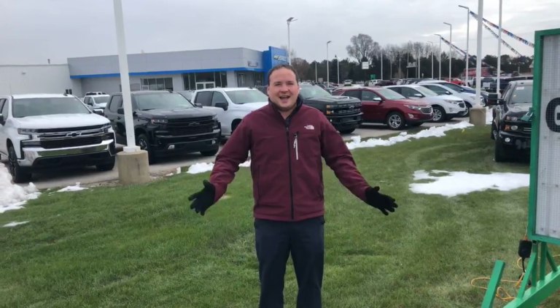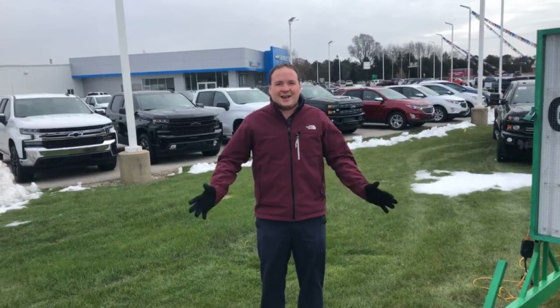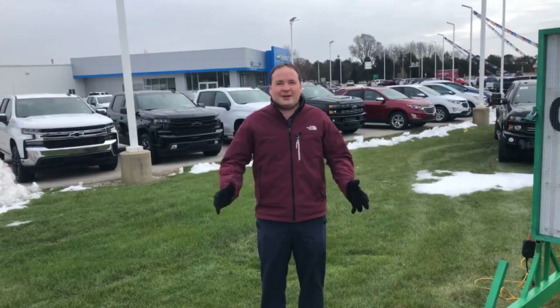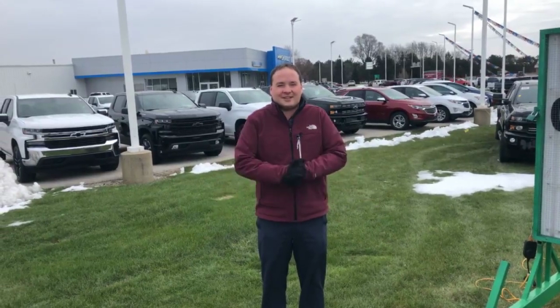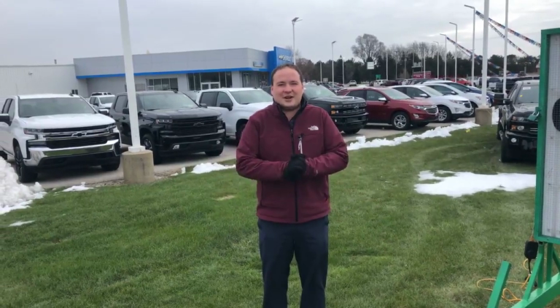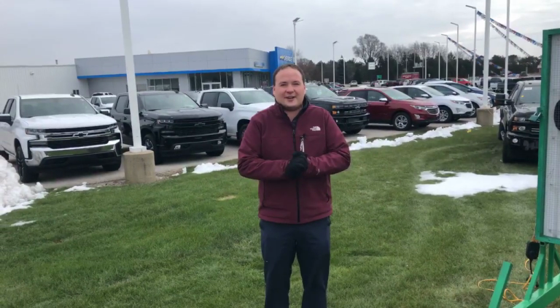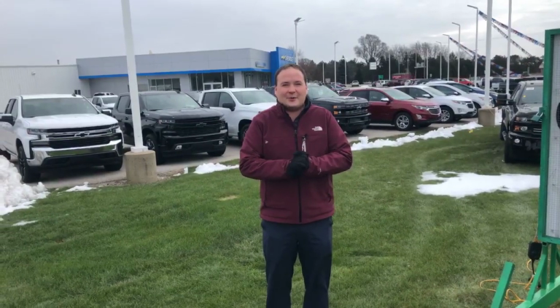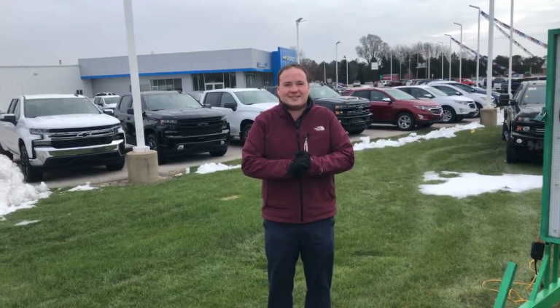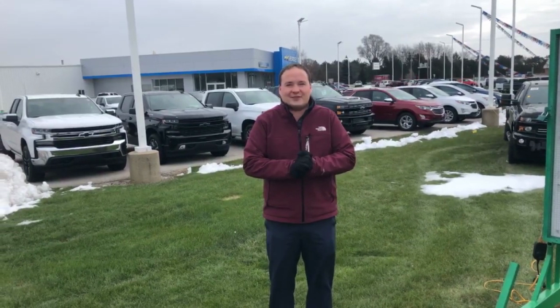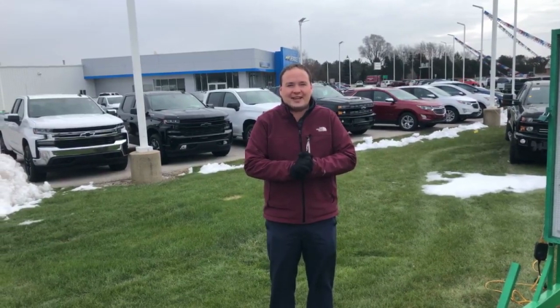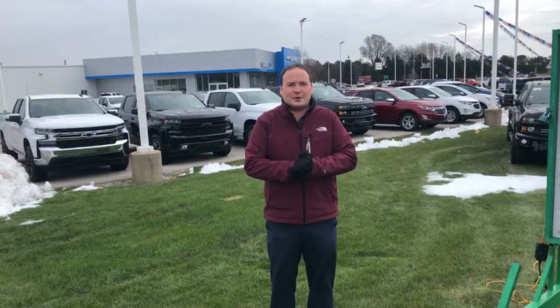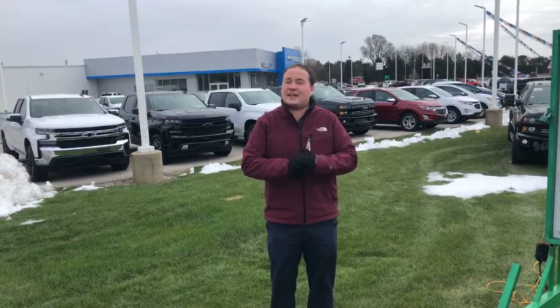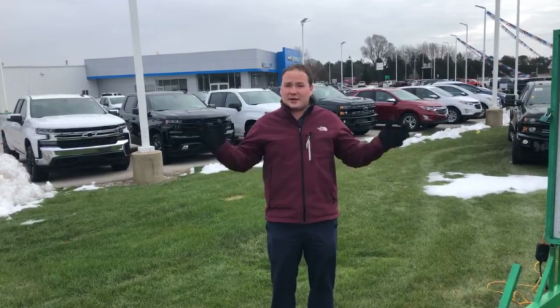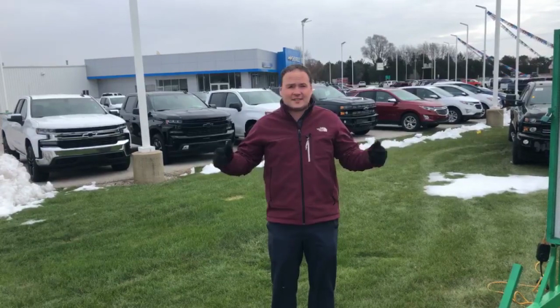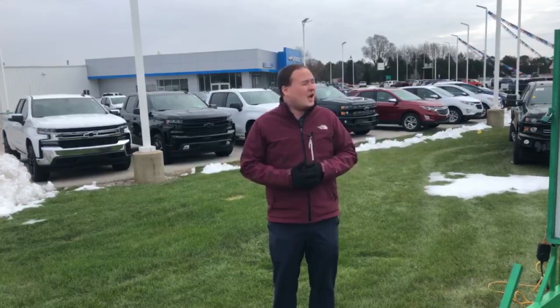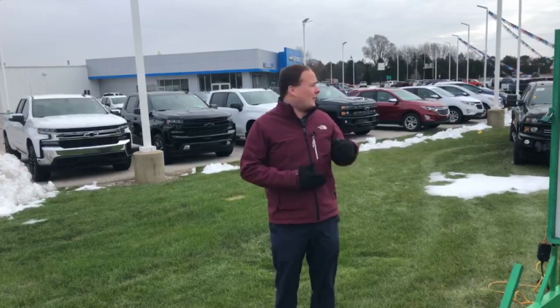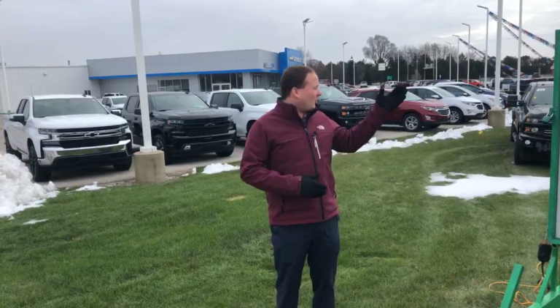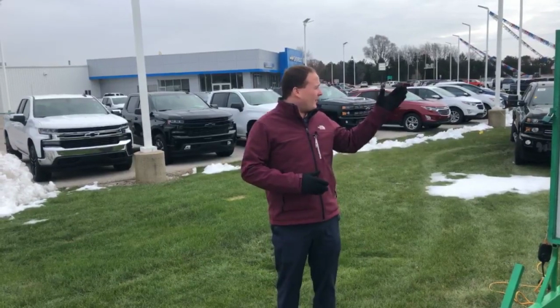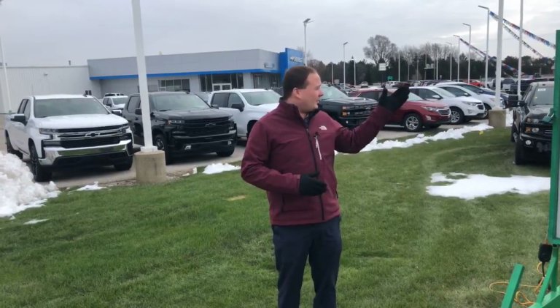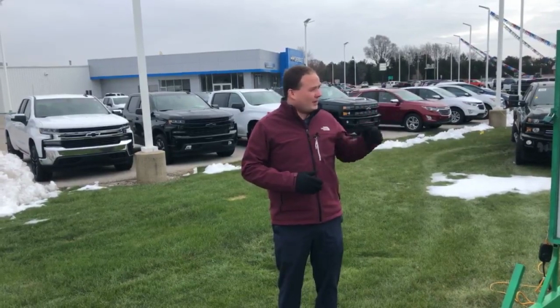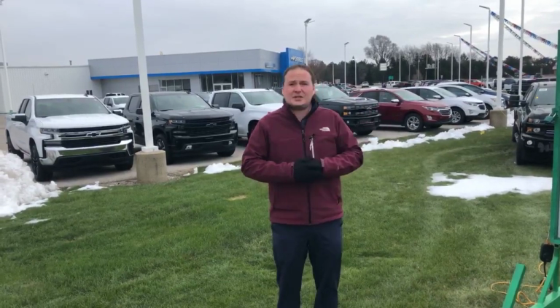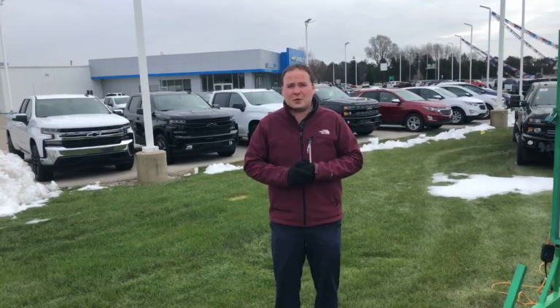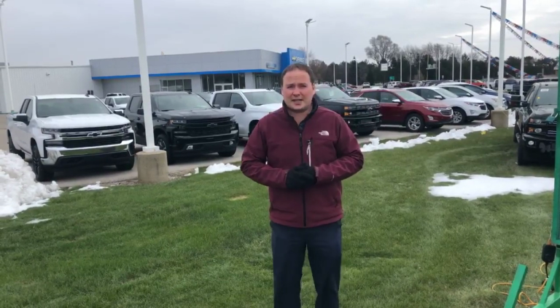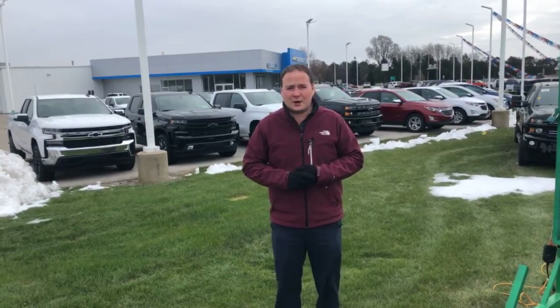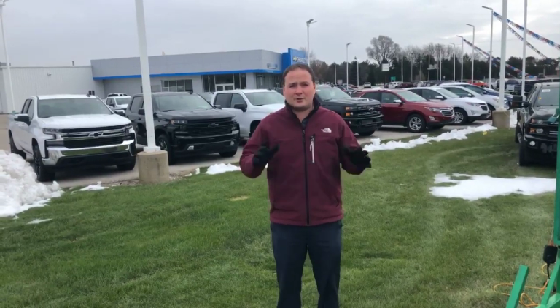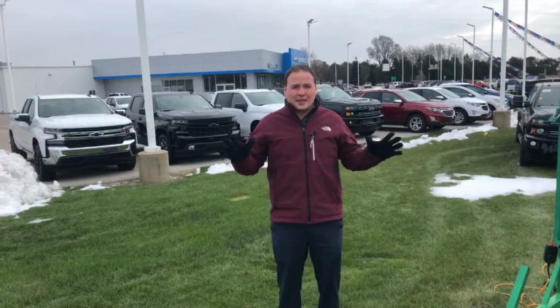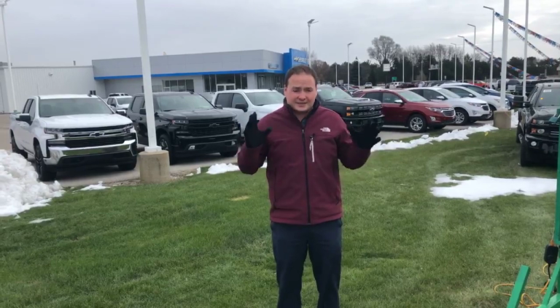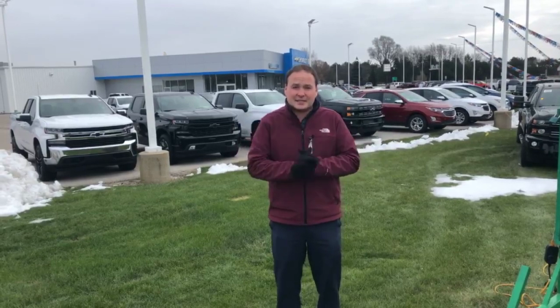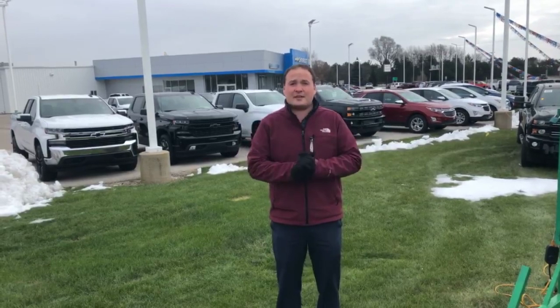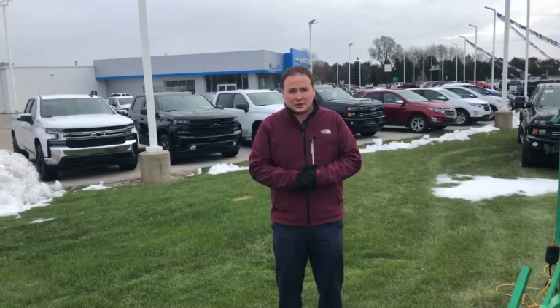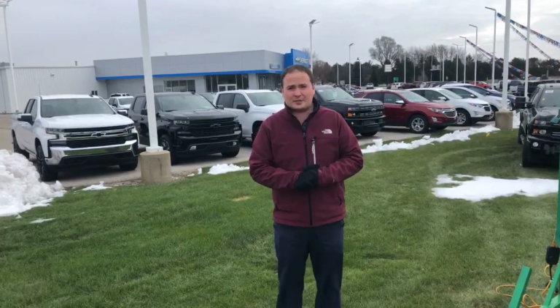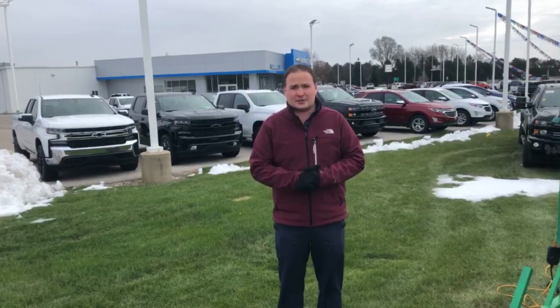Hi everyone, it's Chad over here at Burr-Watson Chevrolet, Buick and GMC, on the corner of M81. I just wanted to let you know that this month is a little bit special.